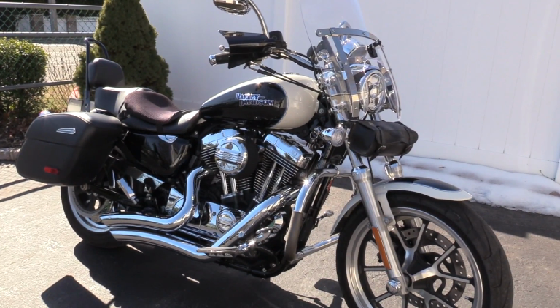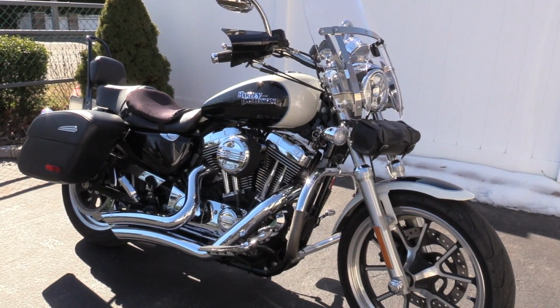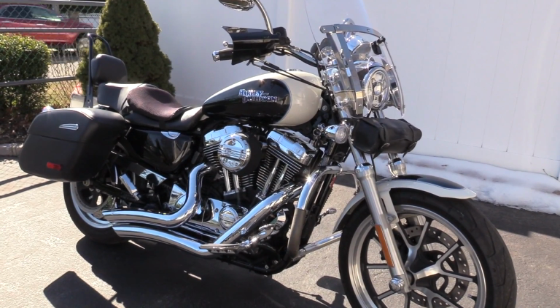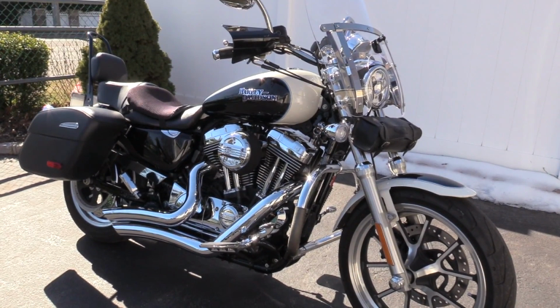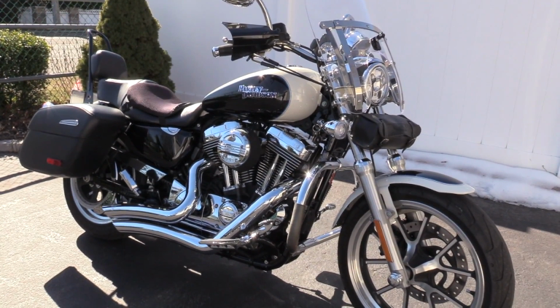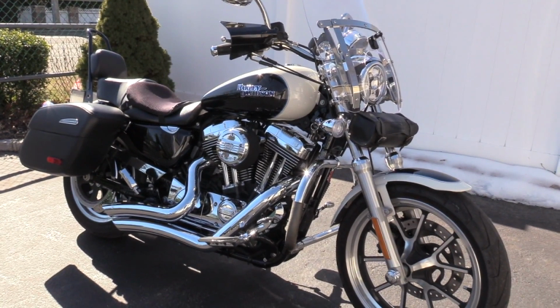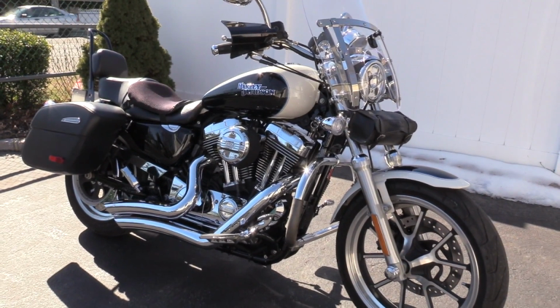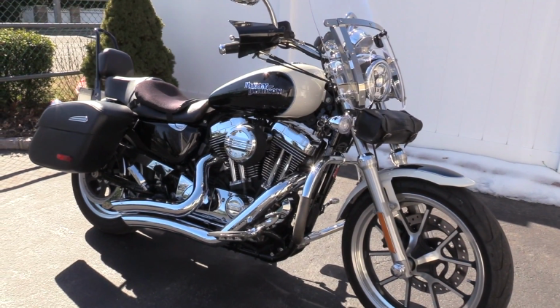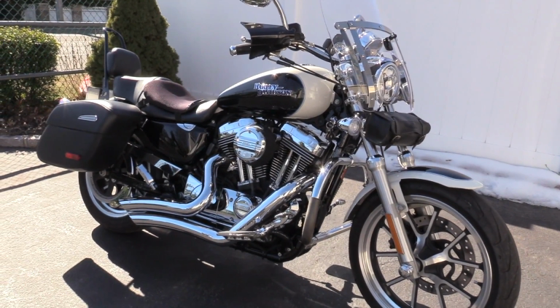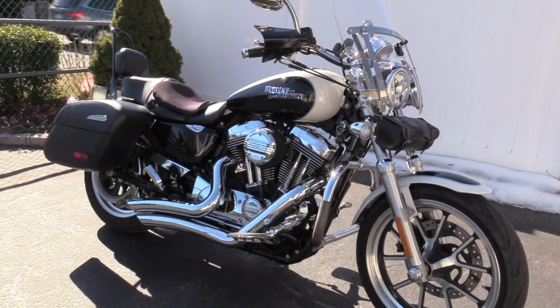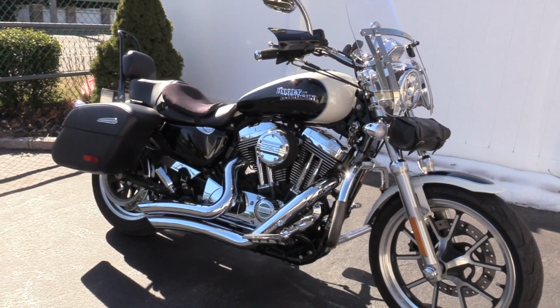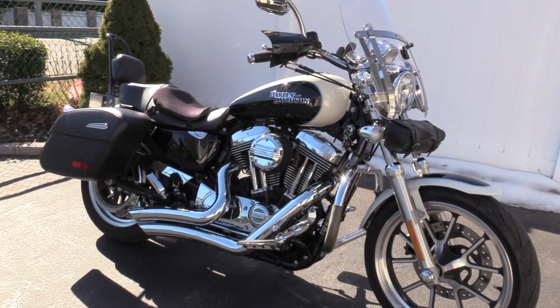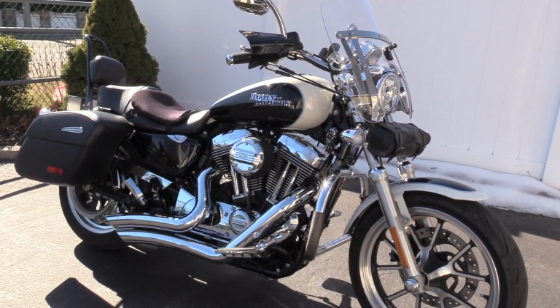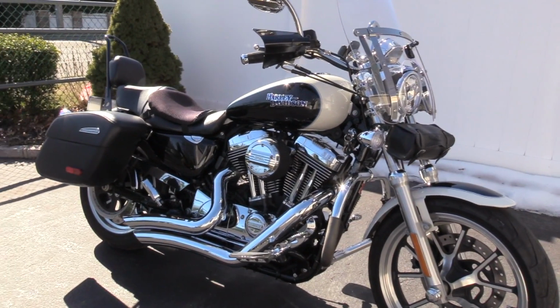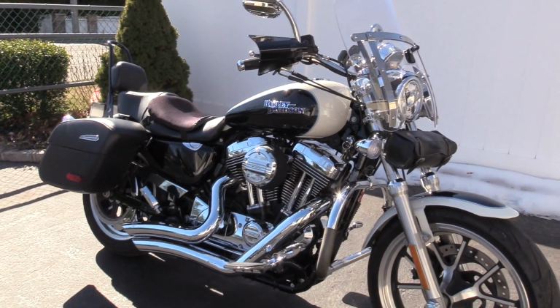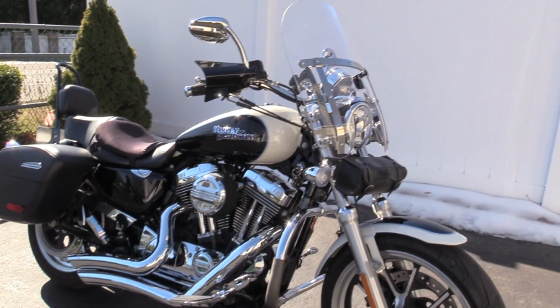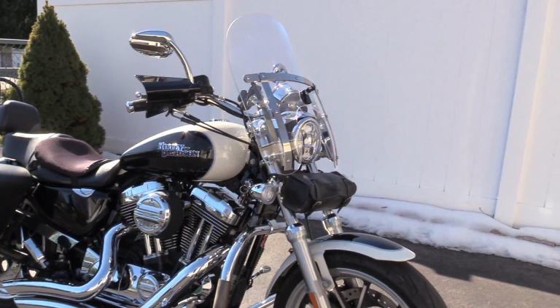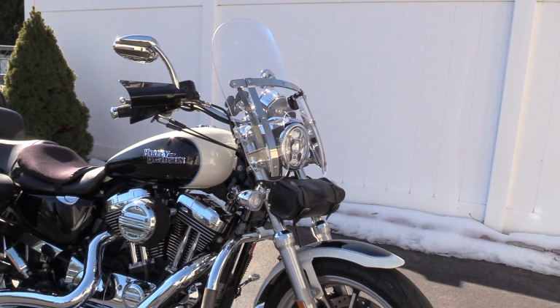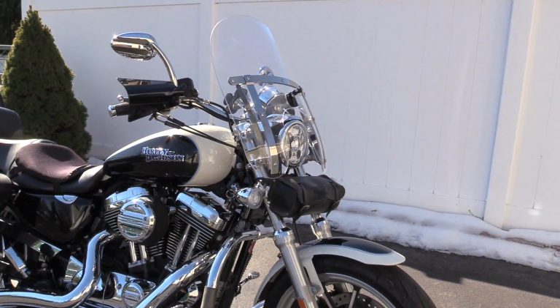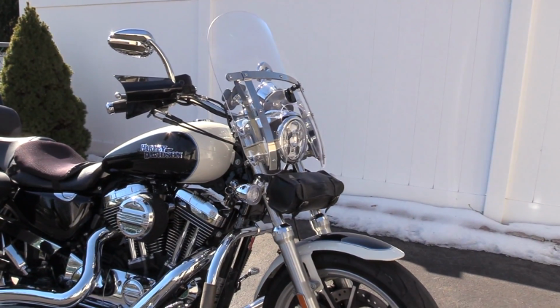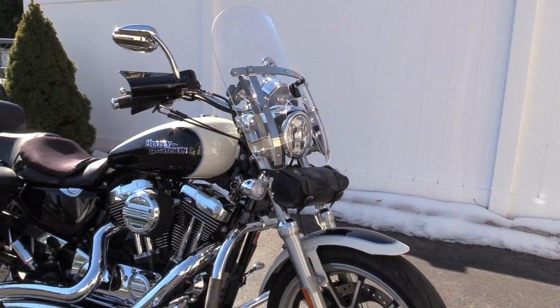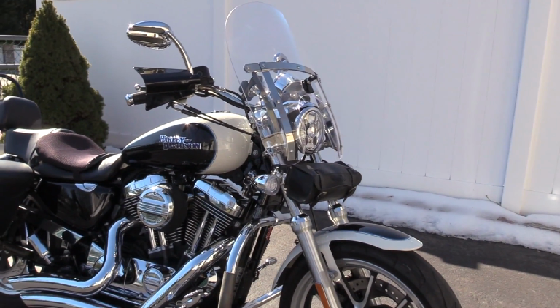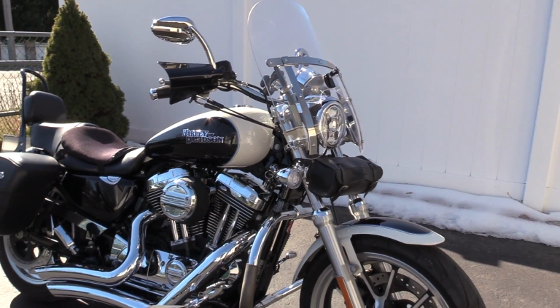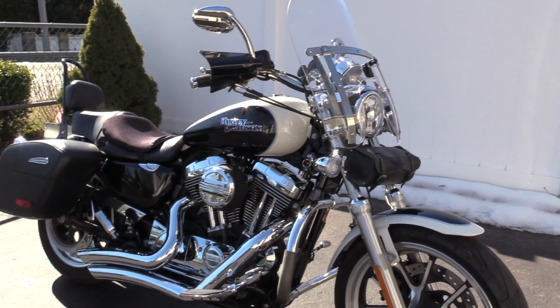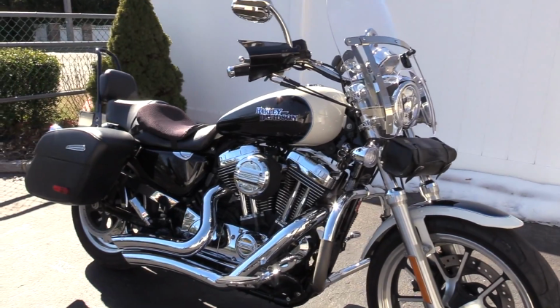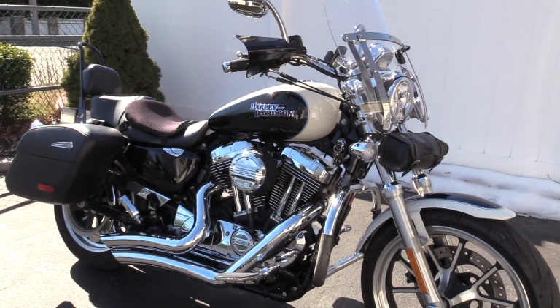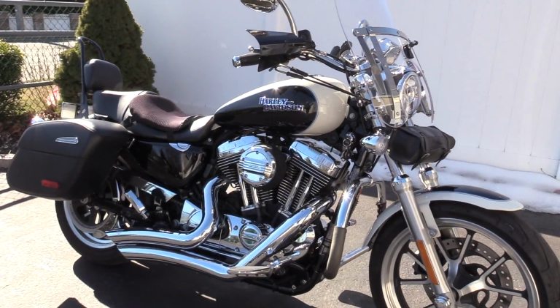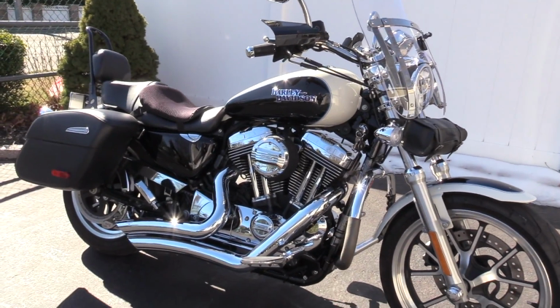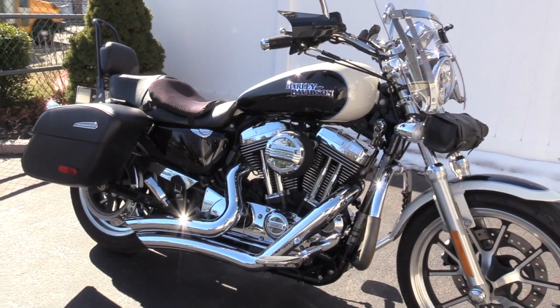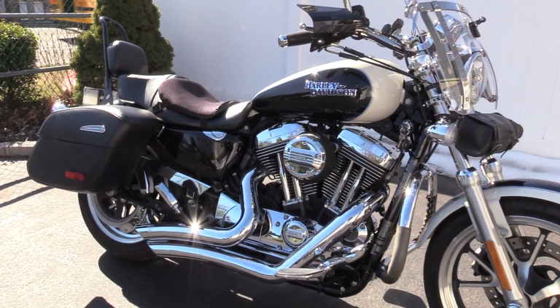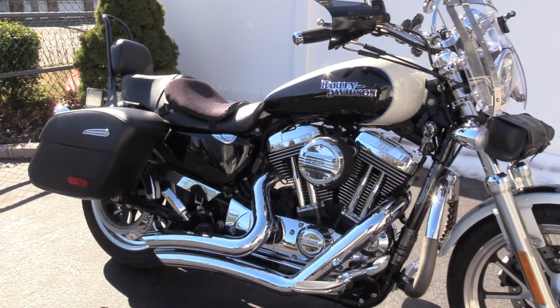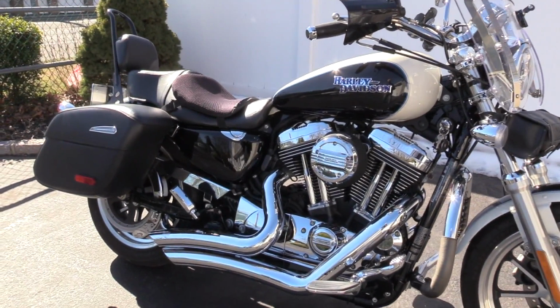What Harley did was they basically took a Sportster and made it into a little touring bike. It's not a very big bike, so I wouldn't go touring too far on it, but it's nice. It comes with the saddlebags and it comes with the windshield, and it's a pretty nice bike.